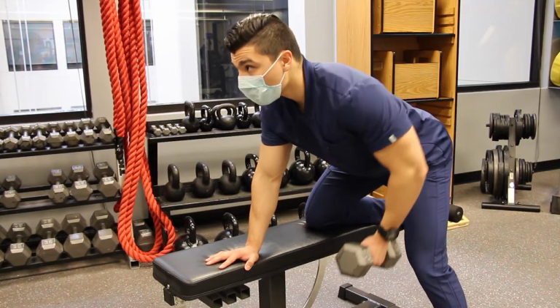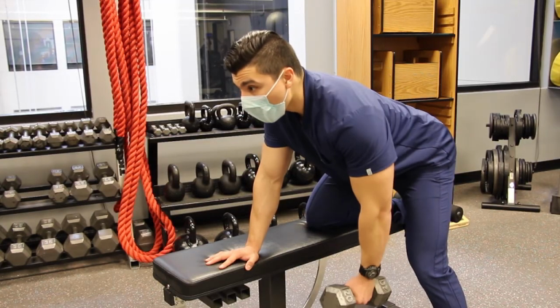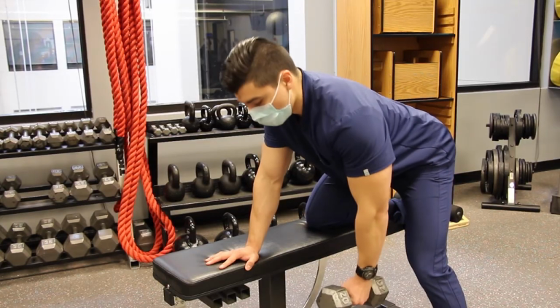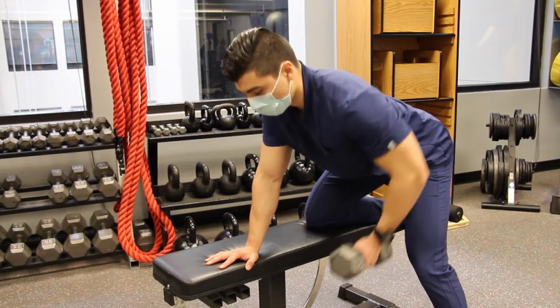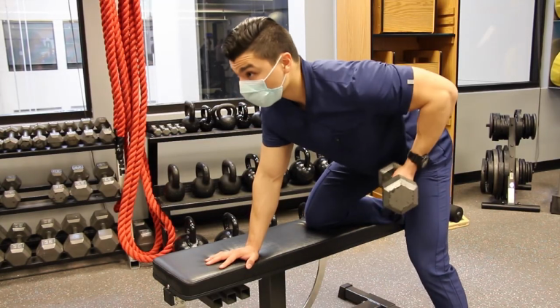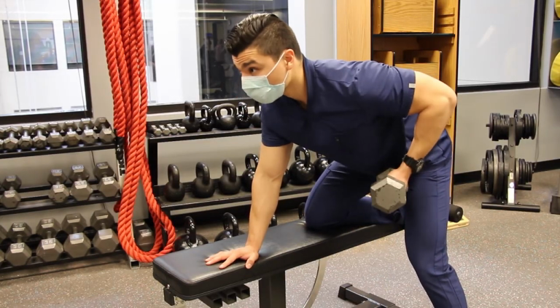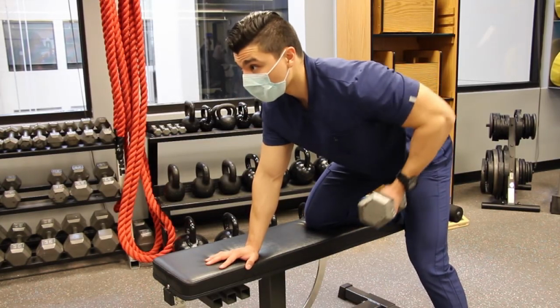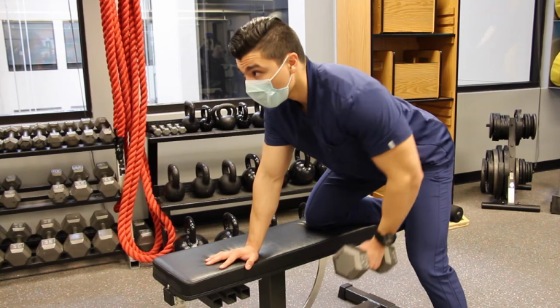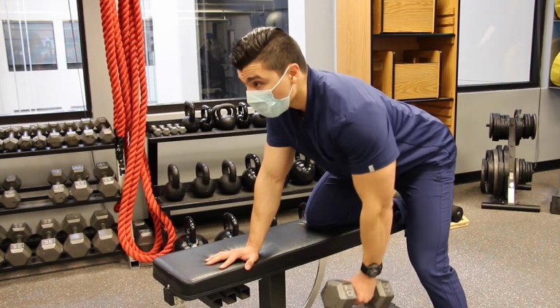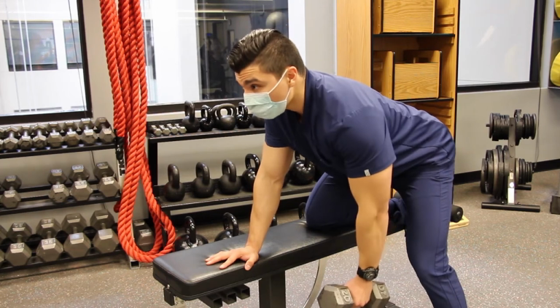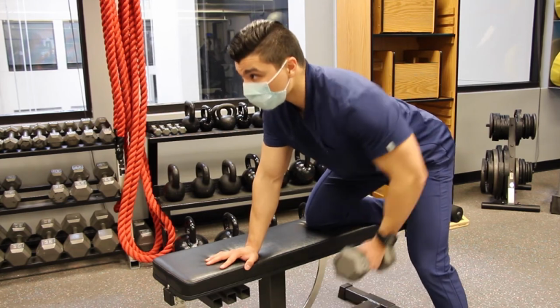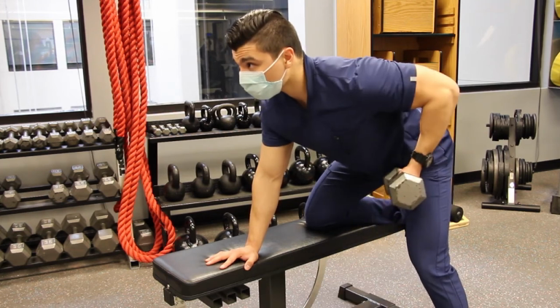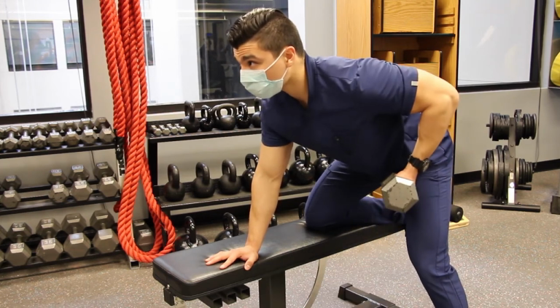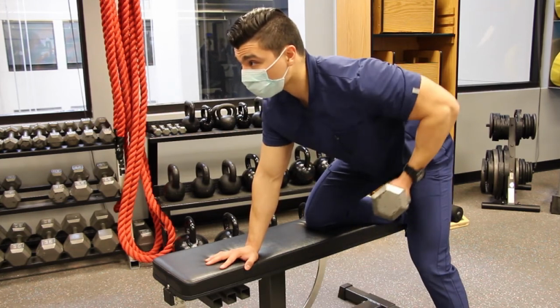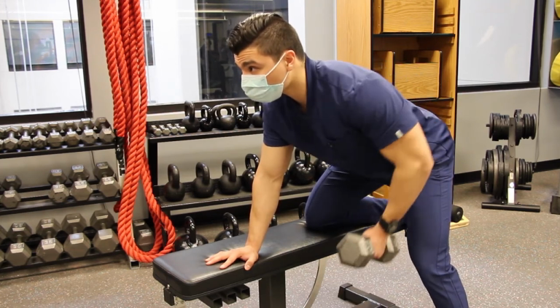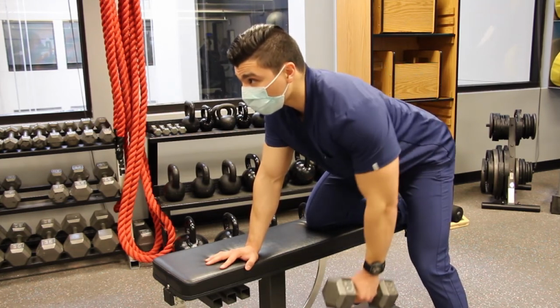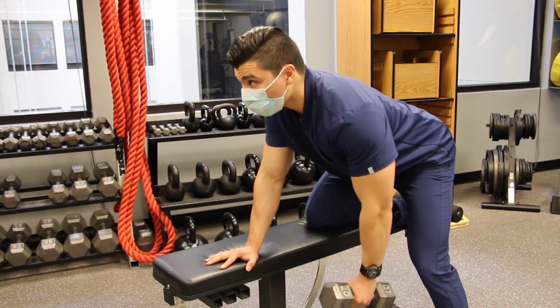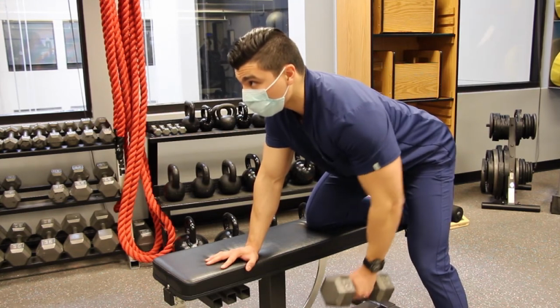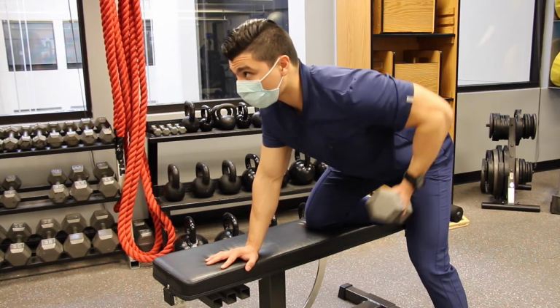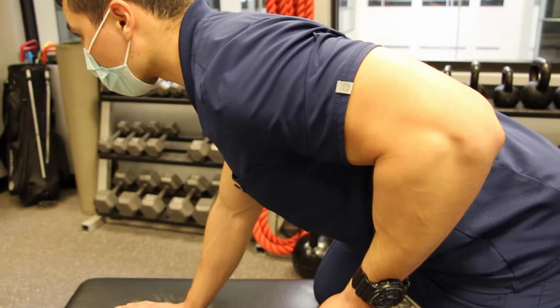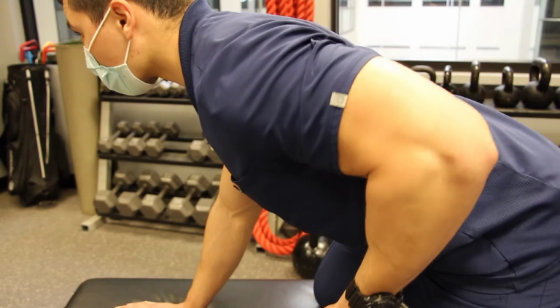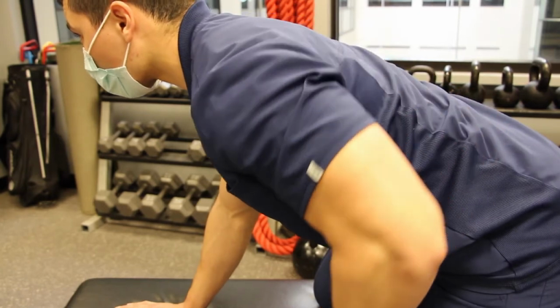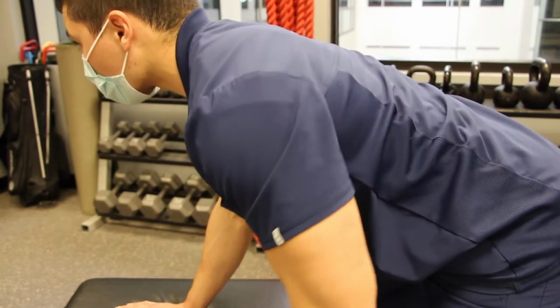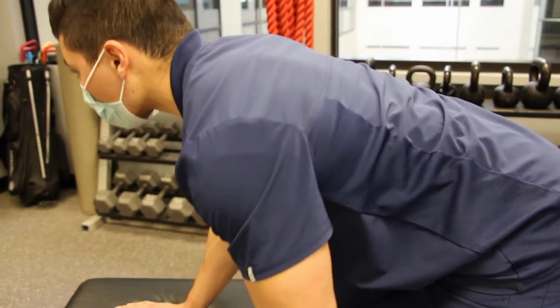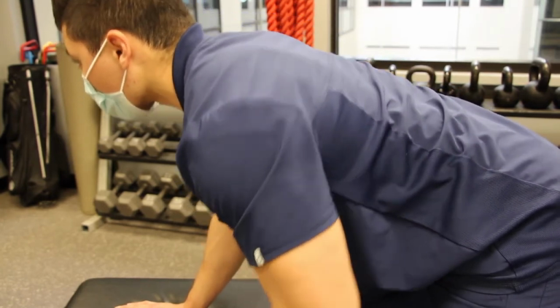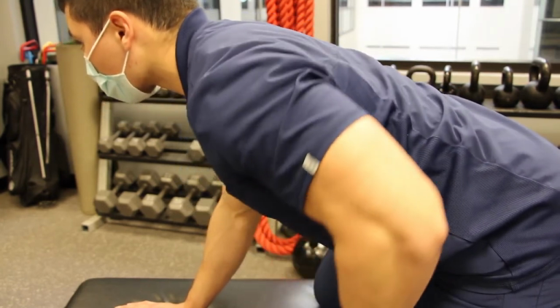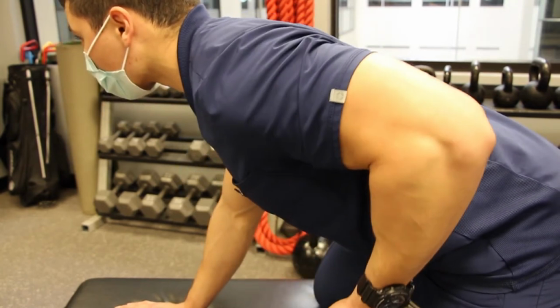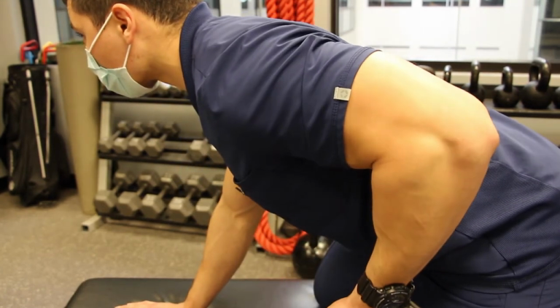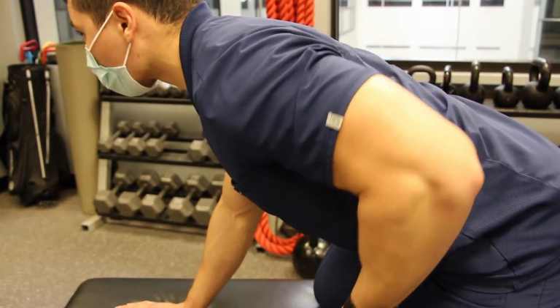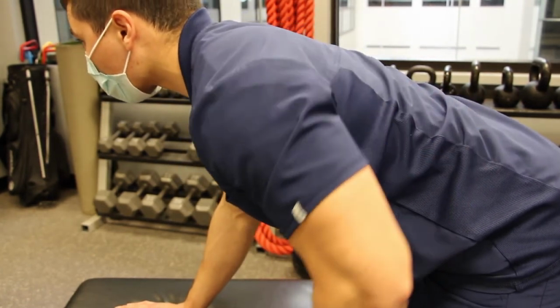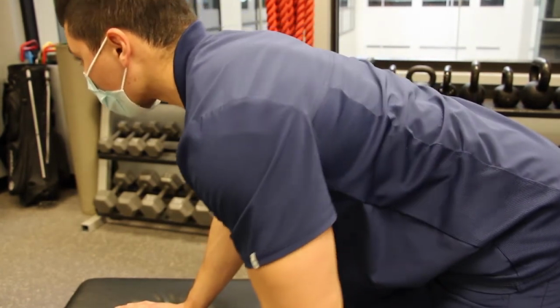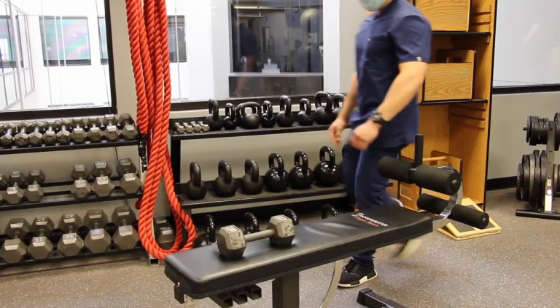Grab the dumbbell and bring it up to touch your lower chest. Your elbow should not go much higher than the level of your back. On the downward part of the movement,